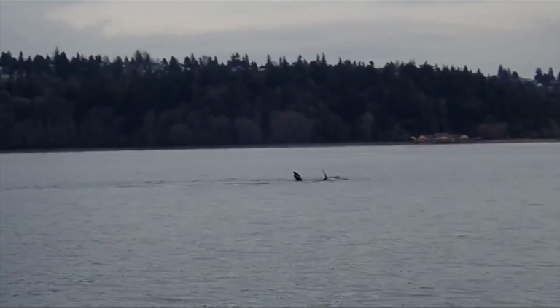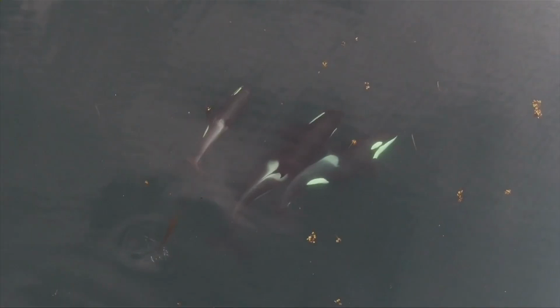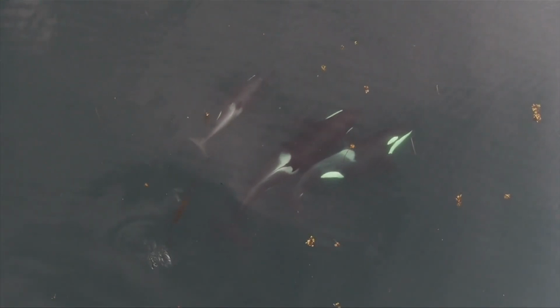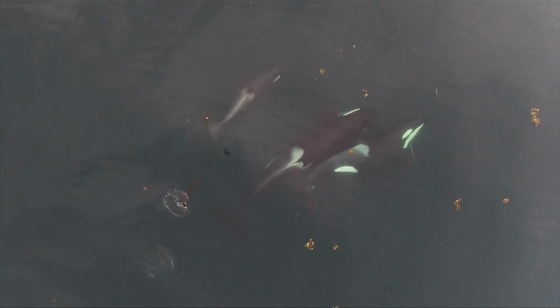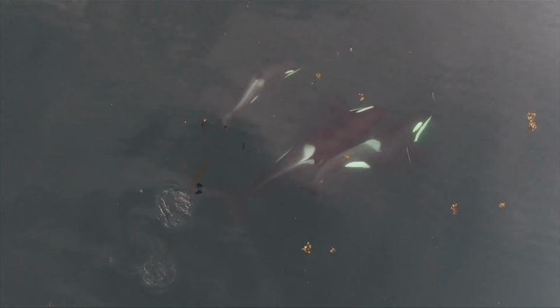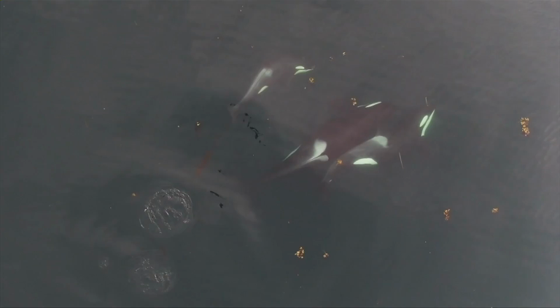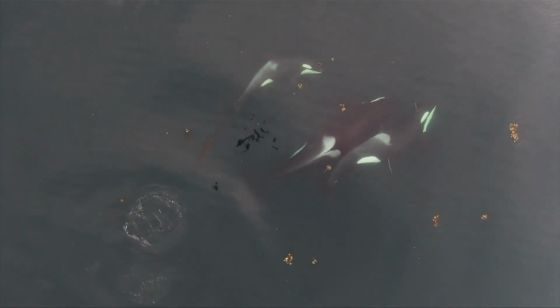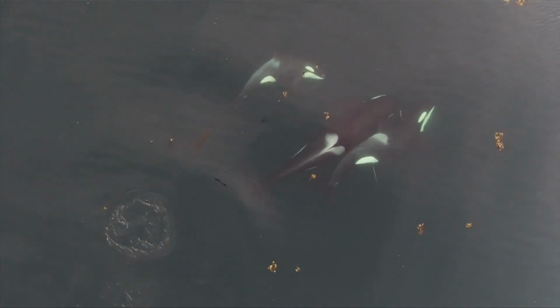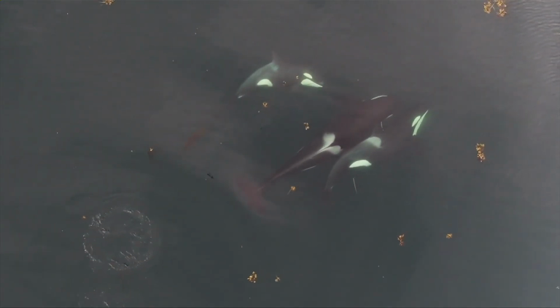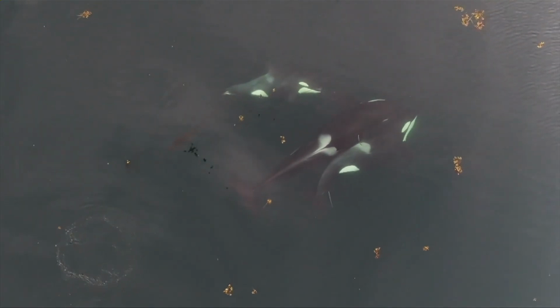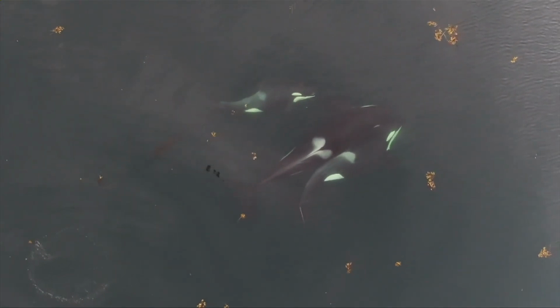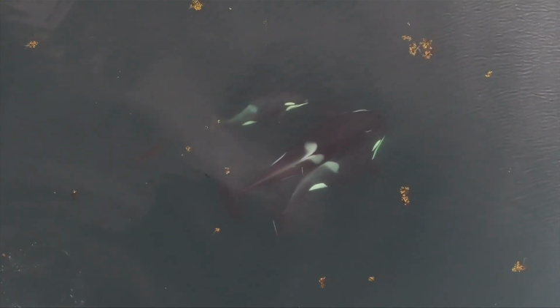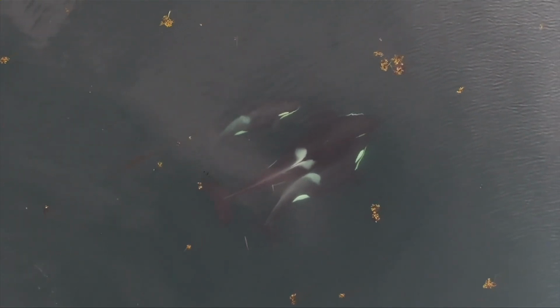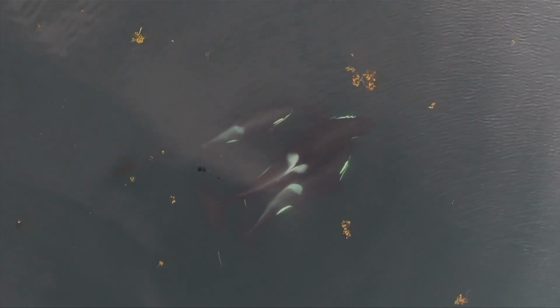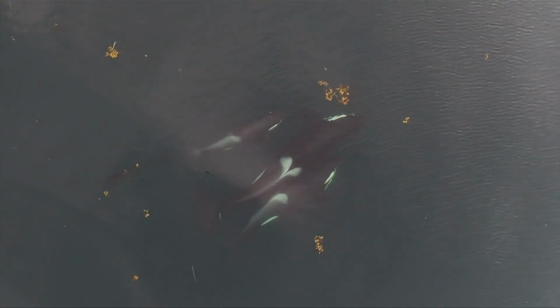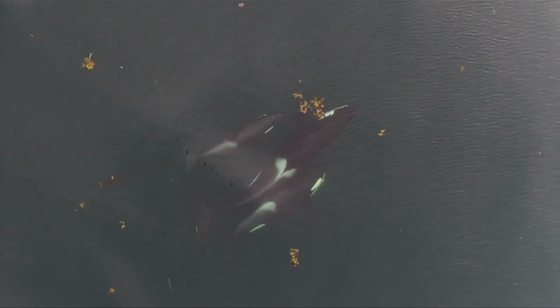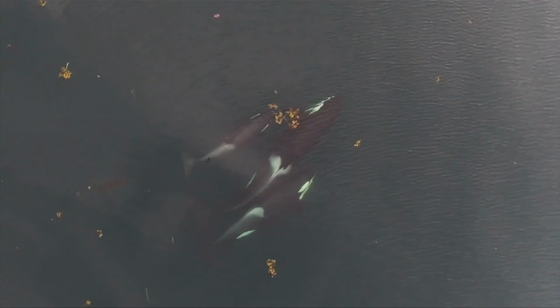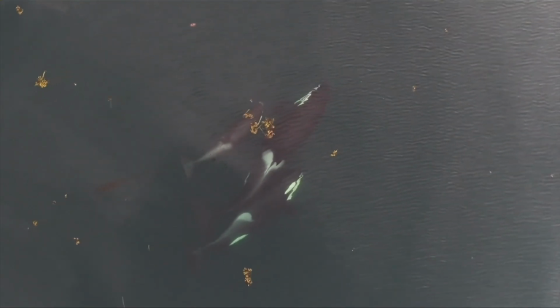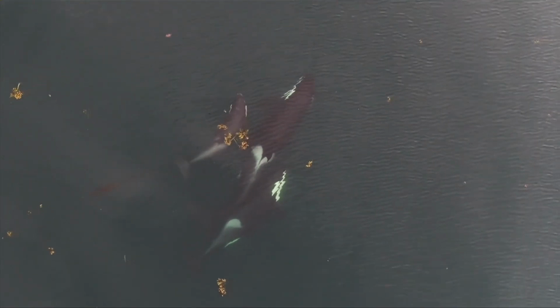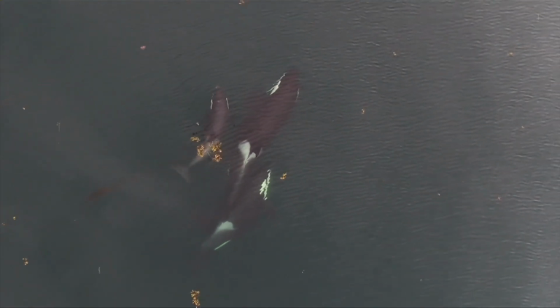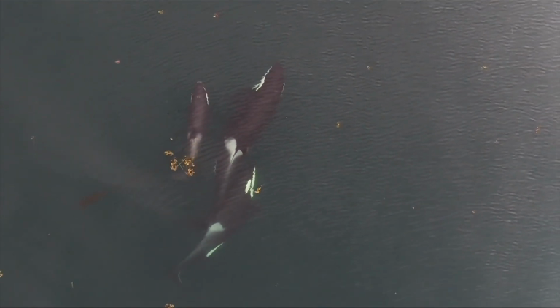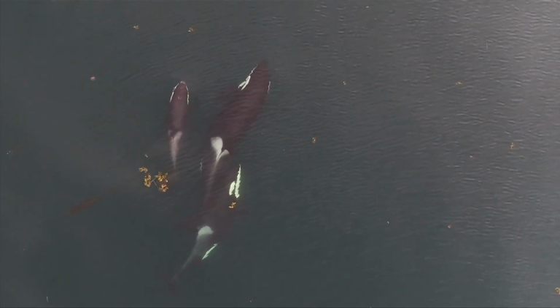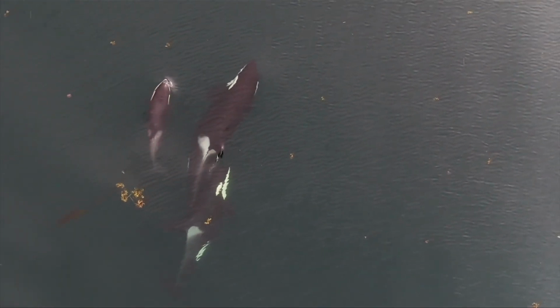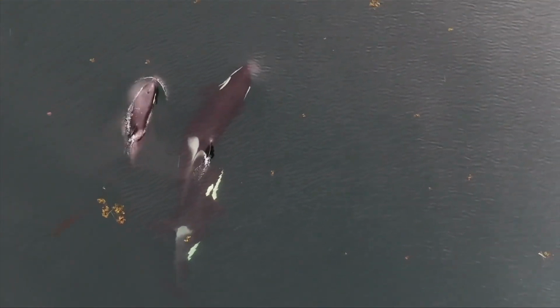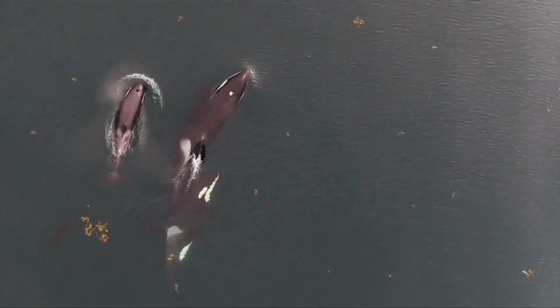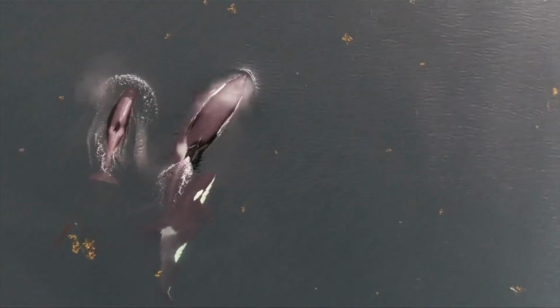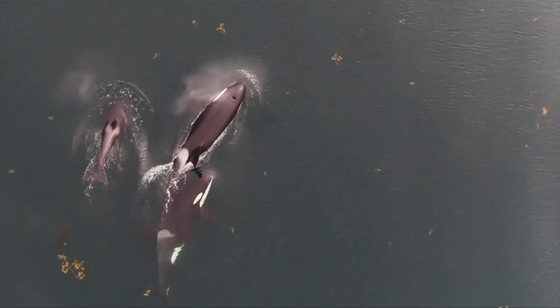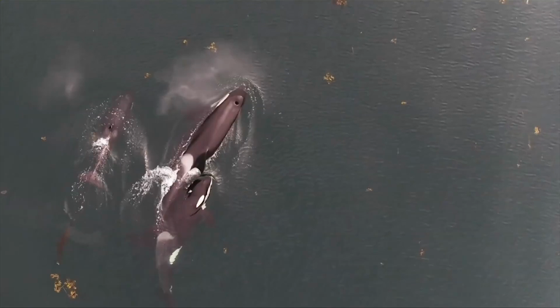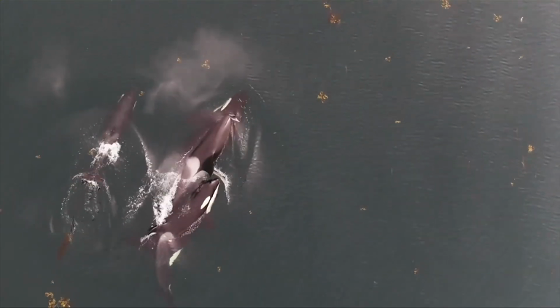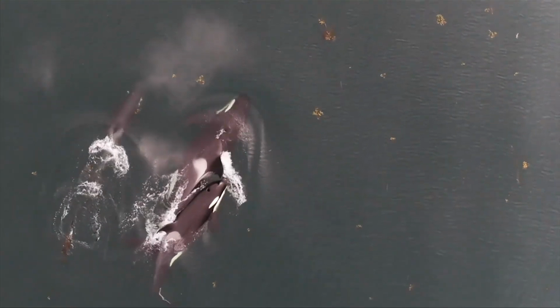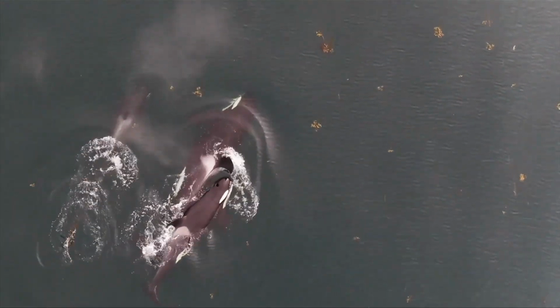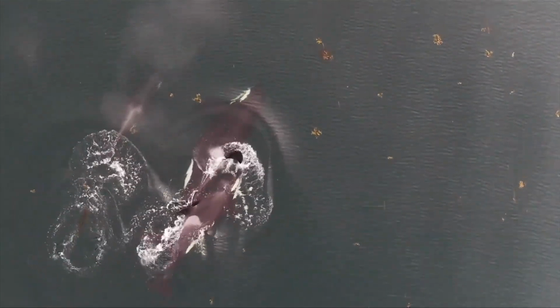A killer whale's gestation period is 15 to 18 months. Researchers say they hope to incorporate AI into determining early pregnancy as well, but why is knowing so important?